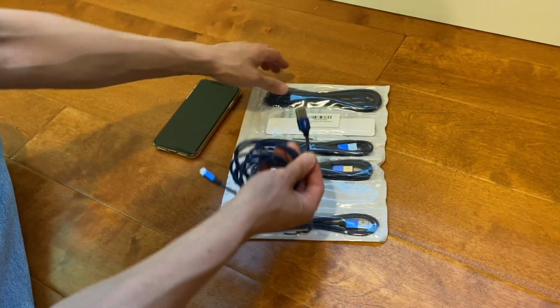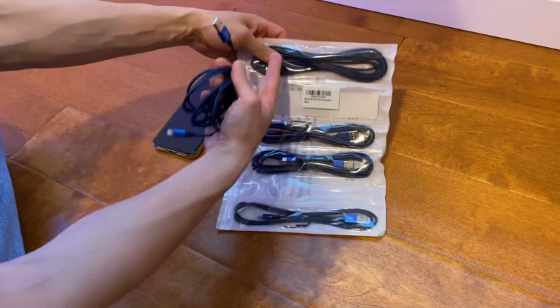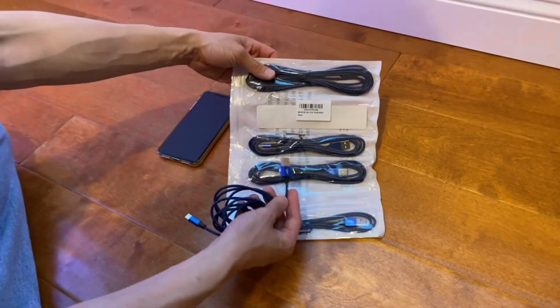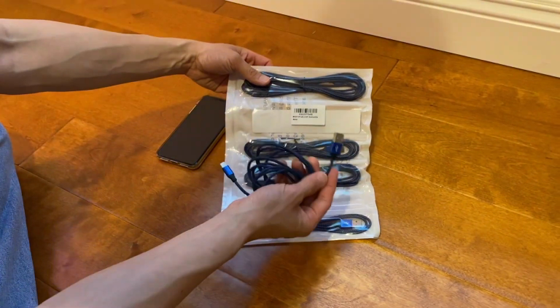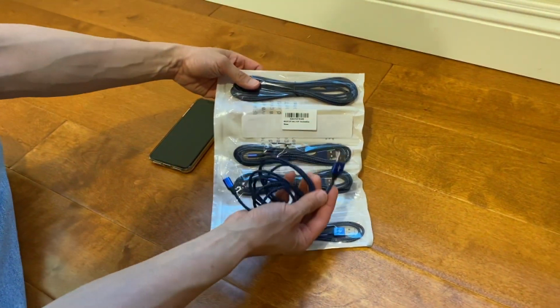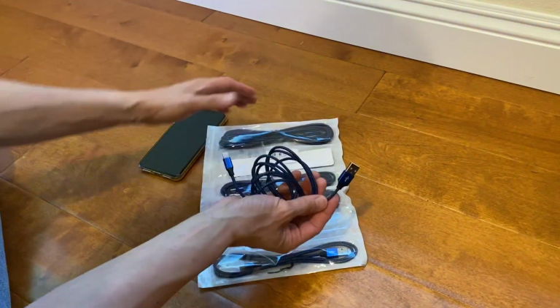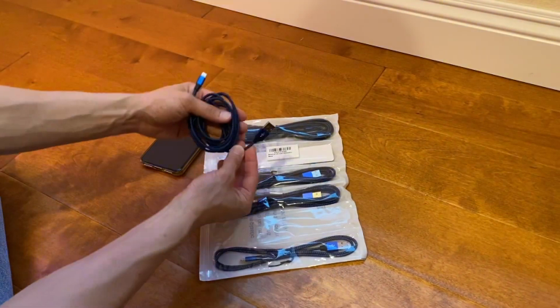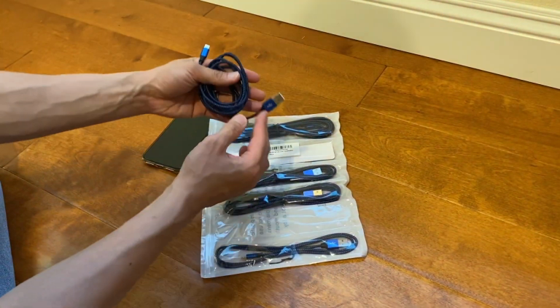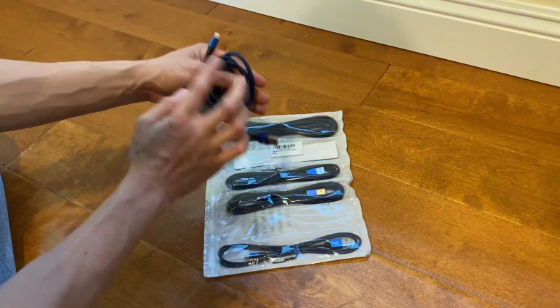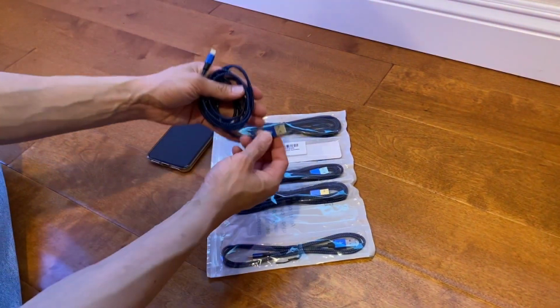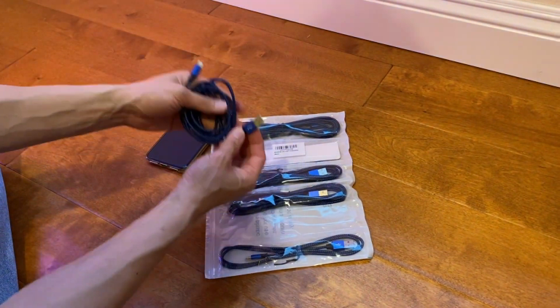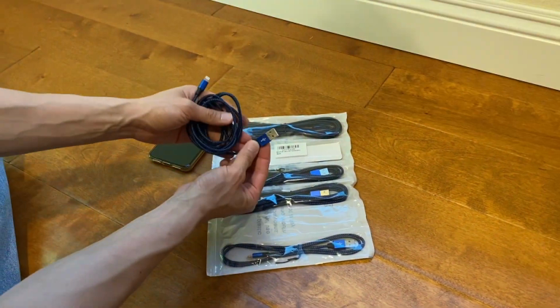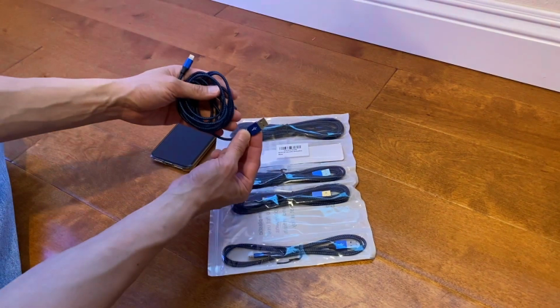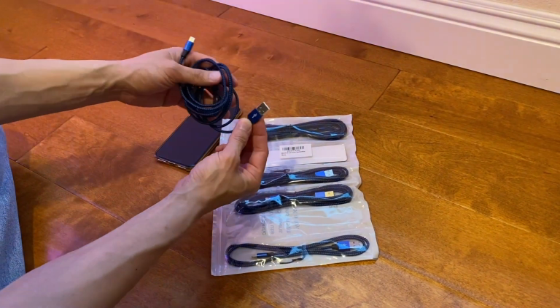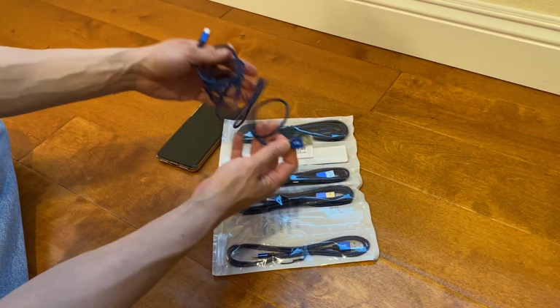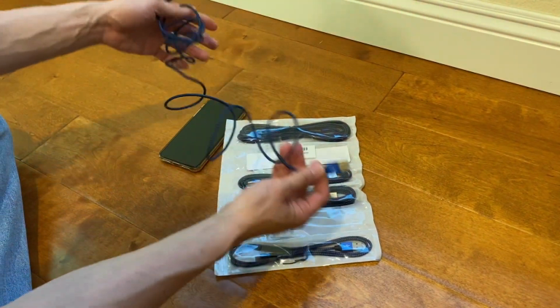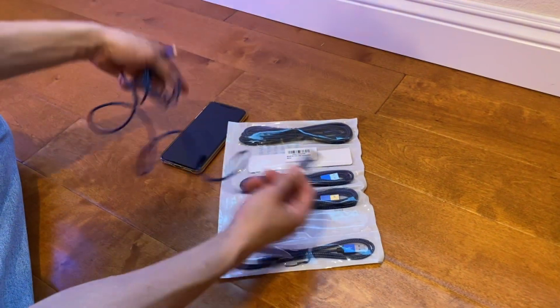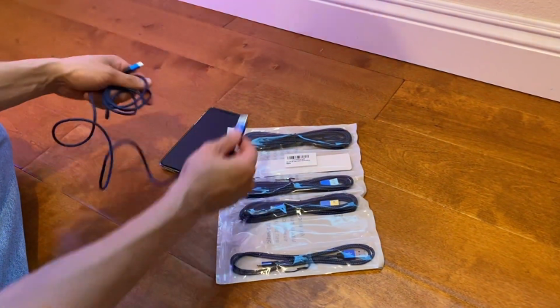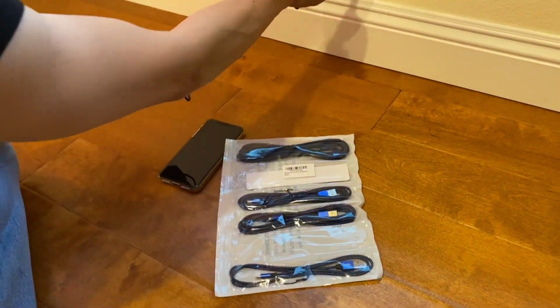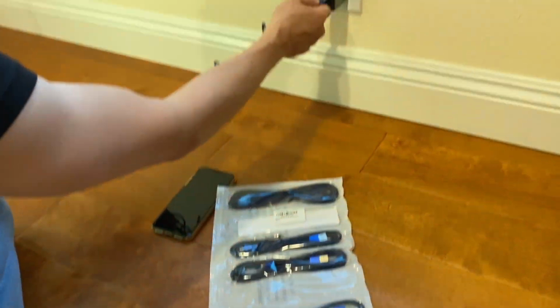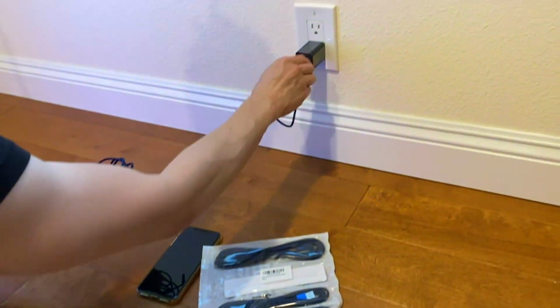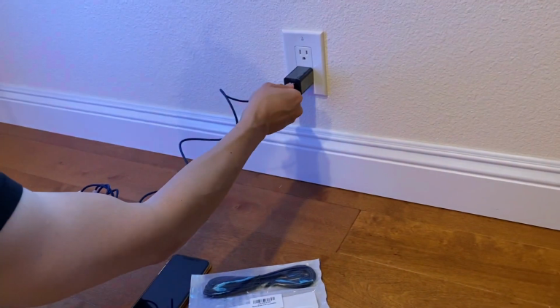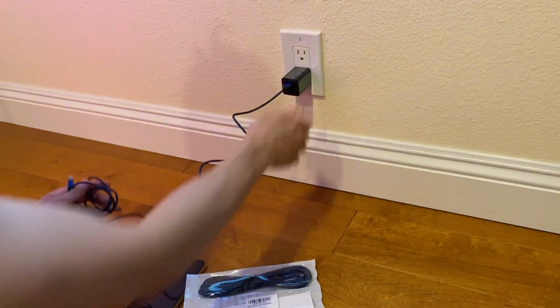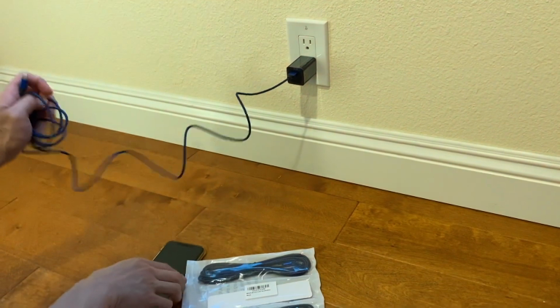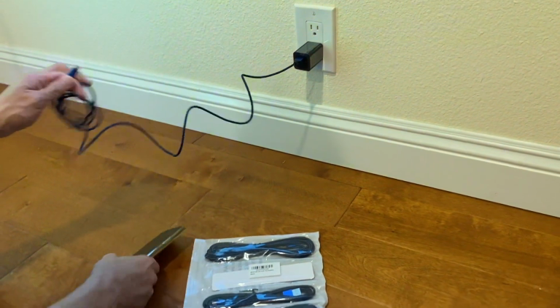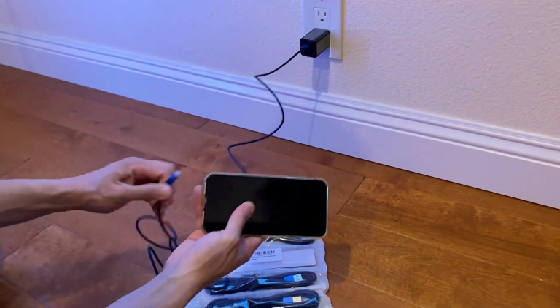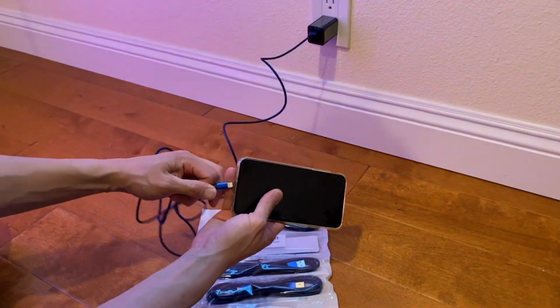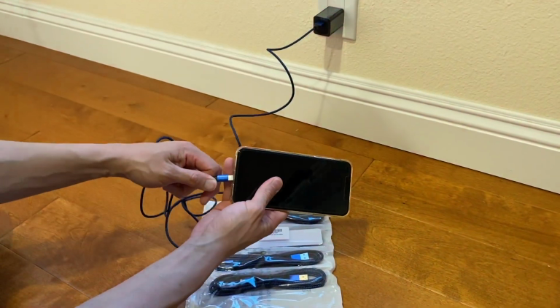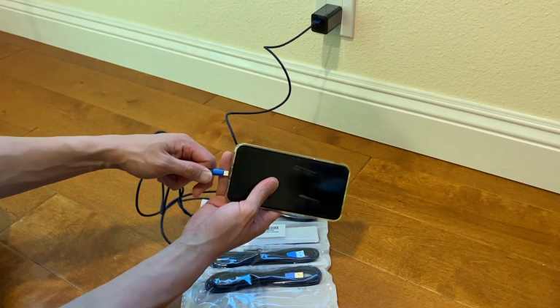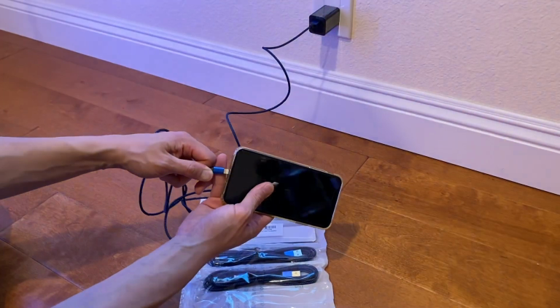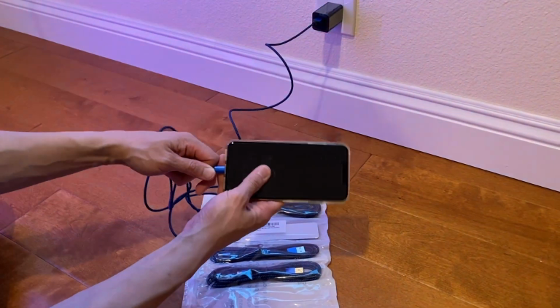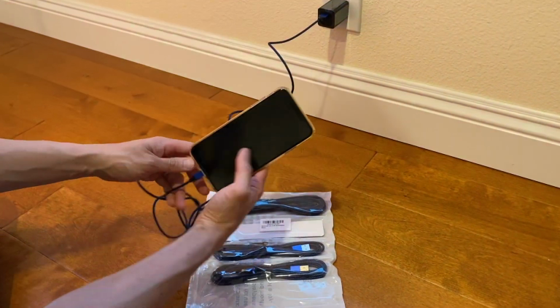We have a six-pack of these WAKU-R Lightning to USB cables. These are MFI certified, so they will work for your Apple iPhone and your iPads too. They work on iPads, iPhones, and these cables are nice.